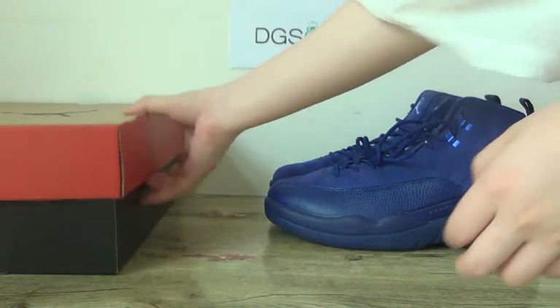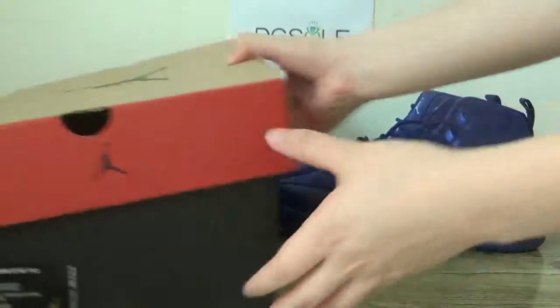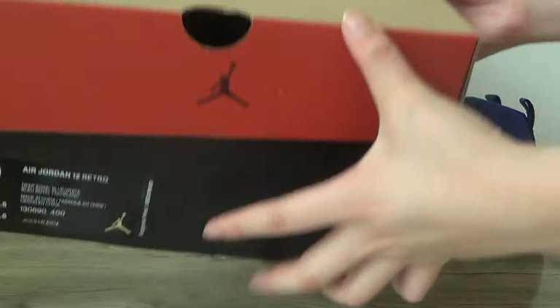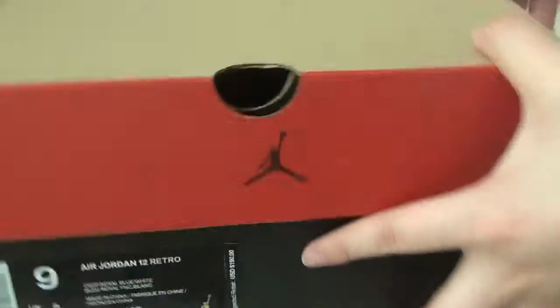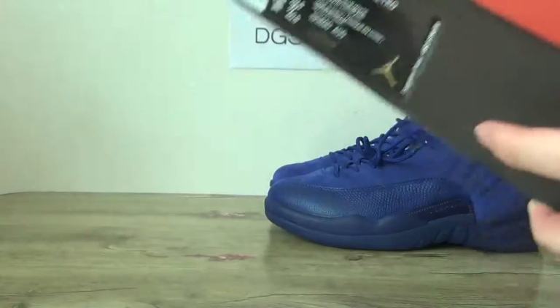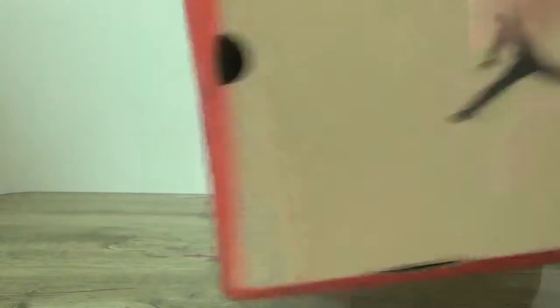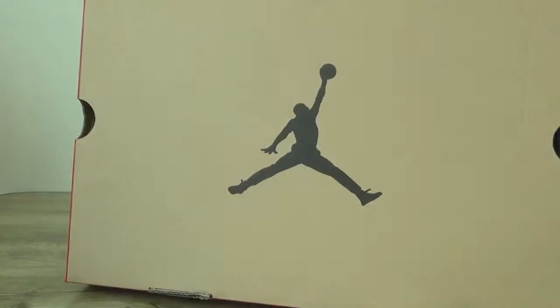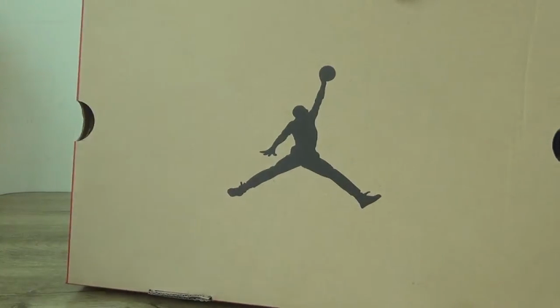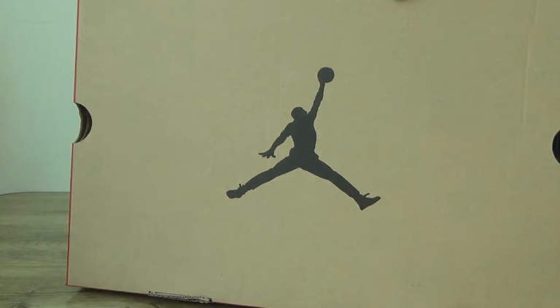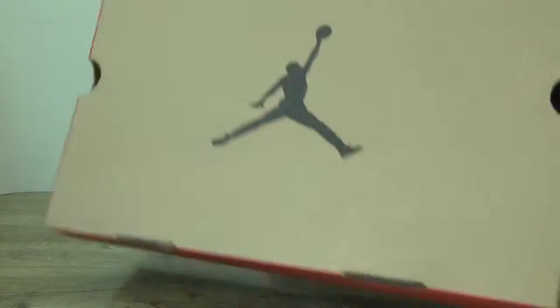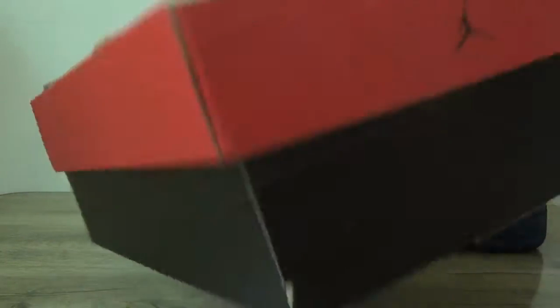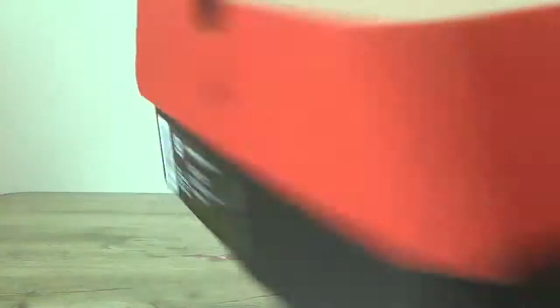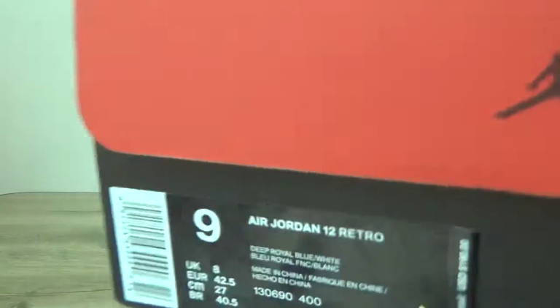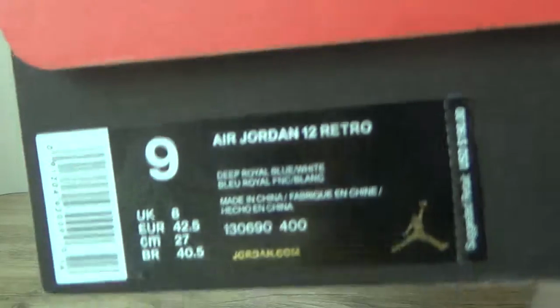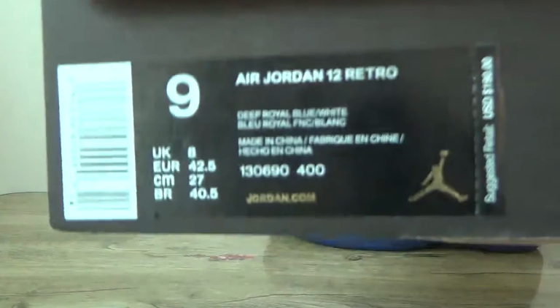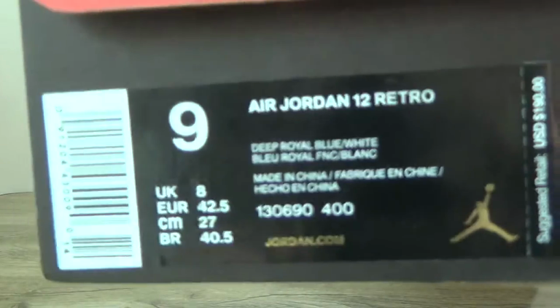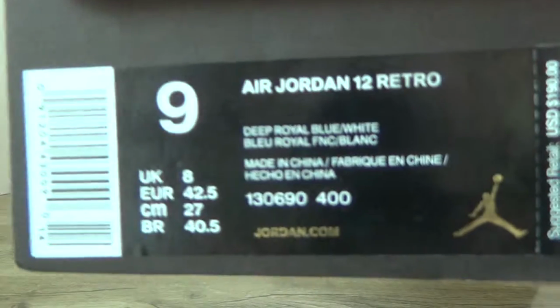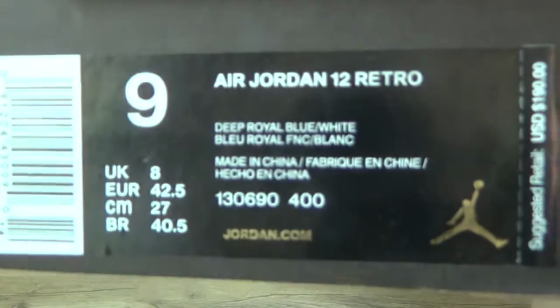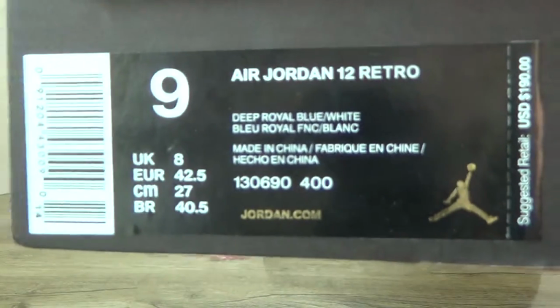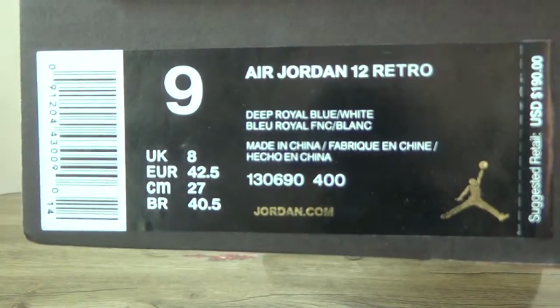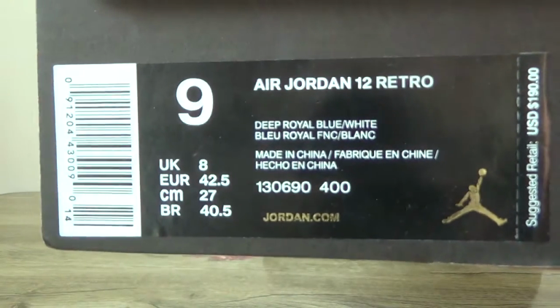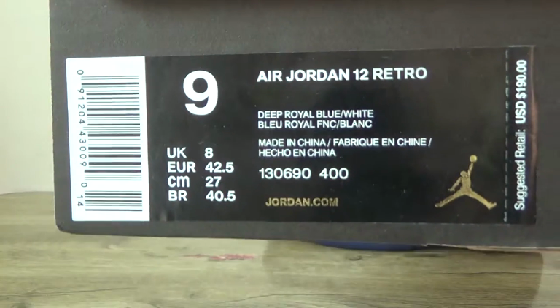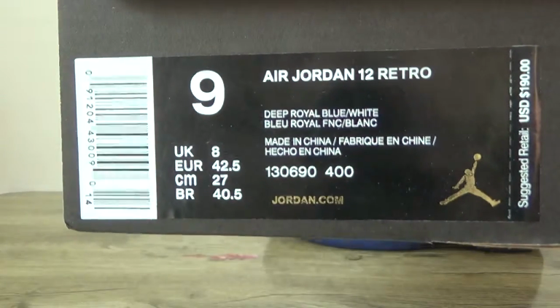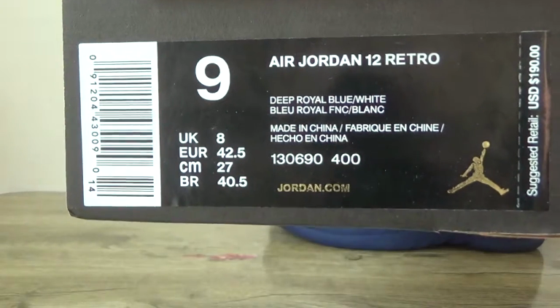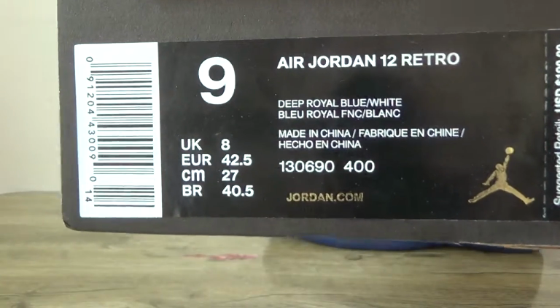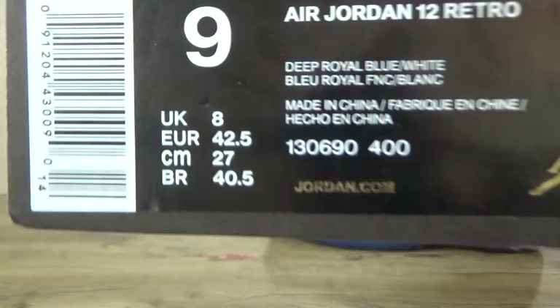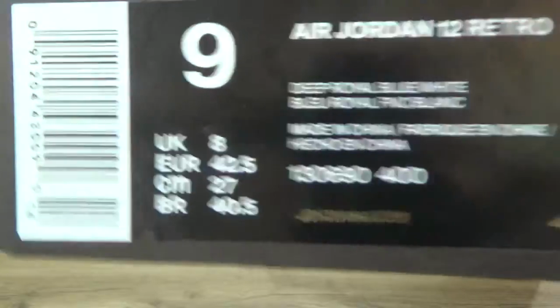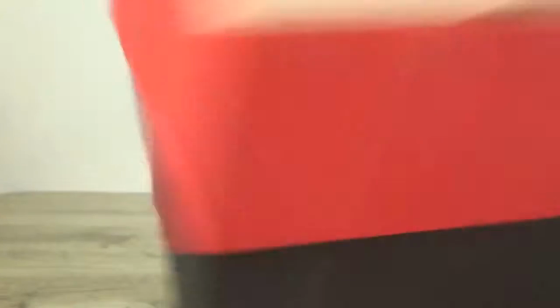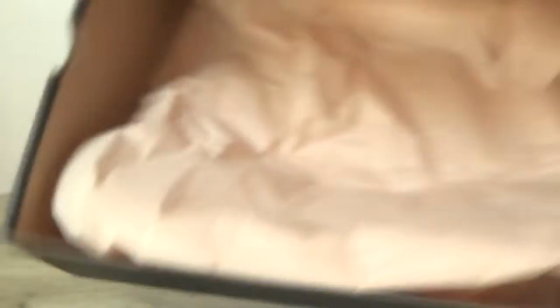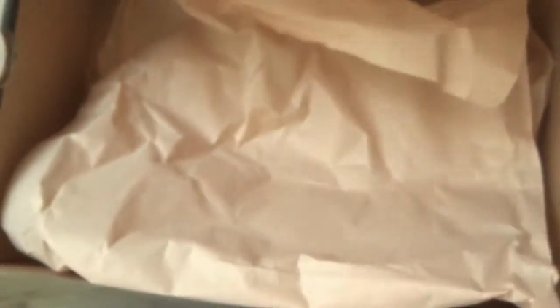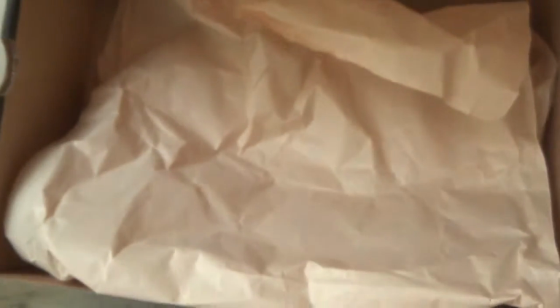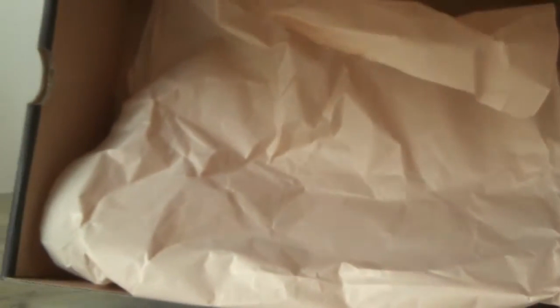Now here is the box, the brown box, and also the size tag on the part.